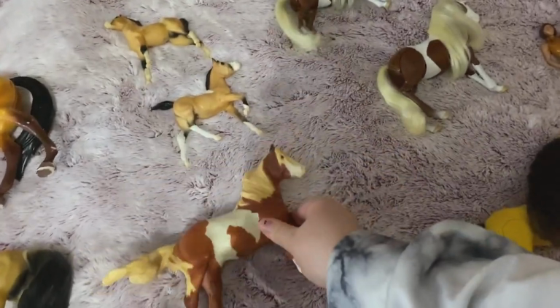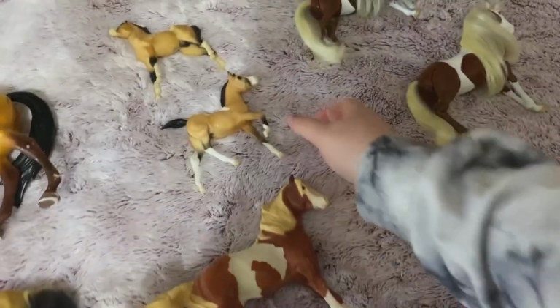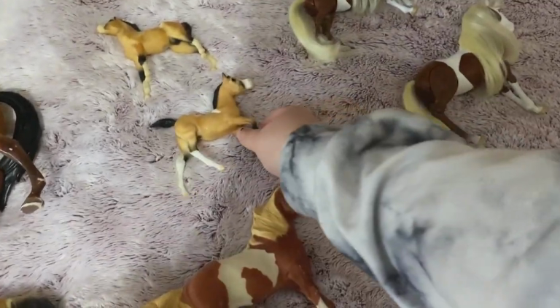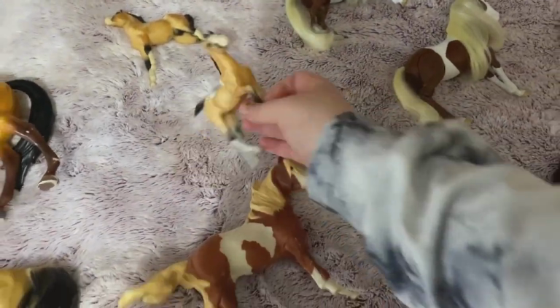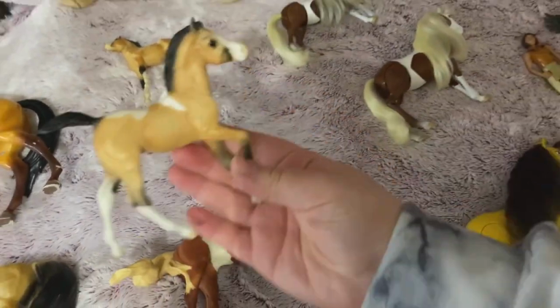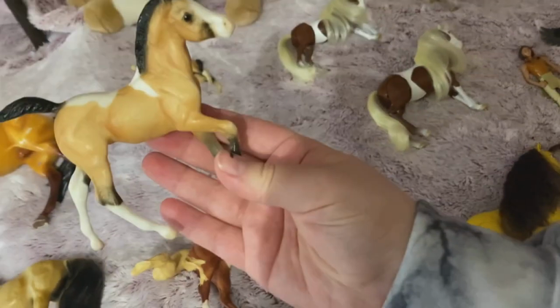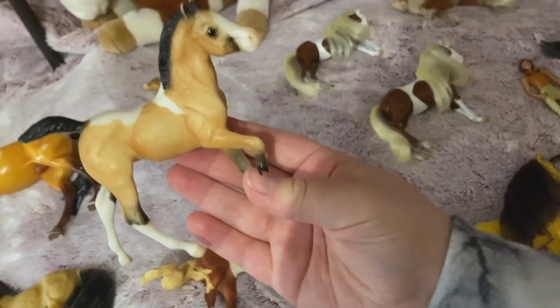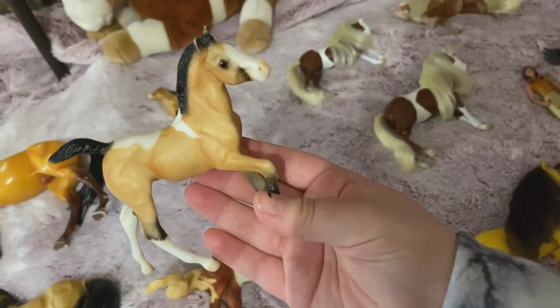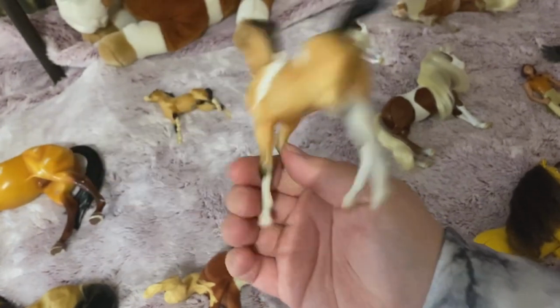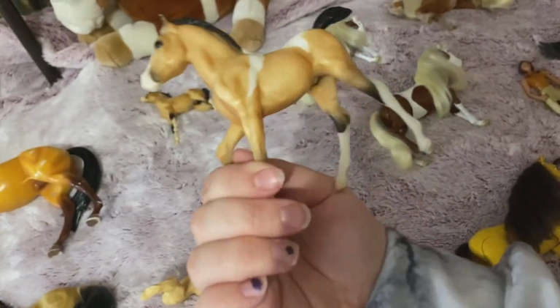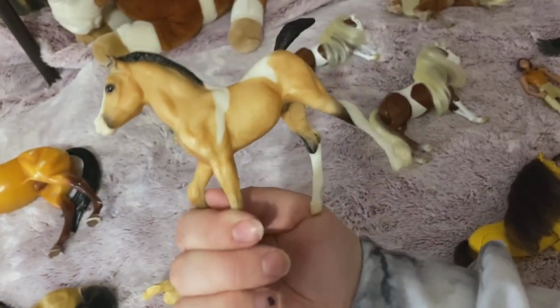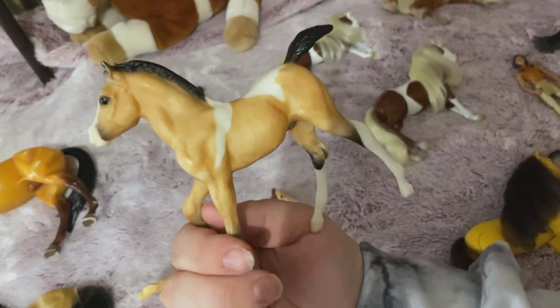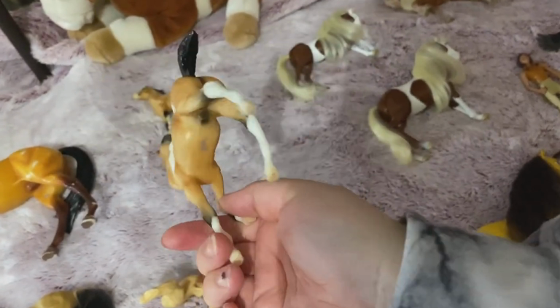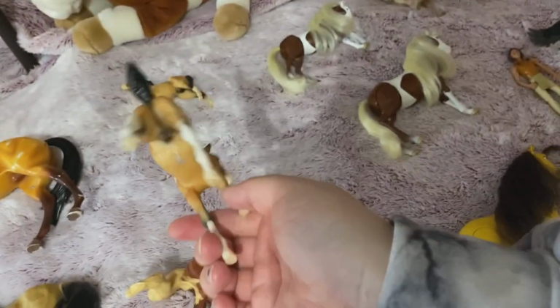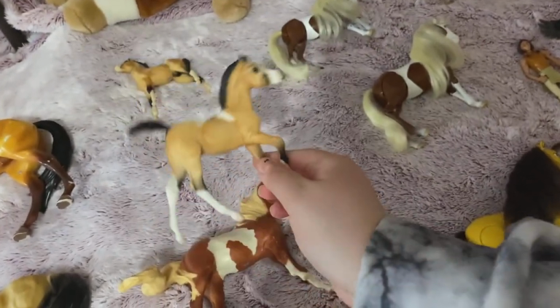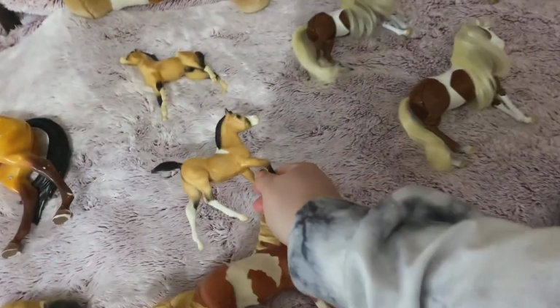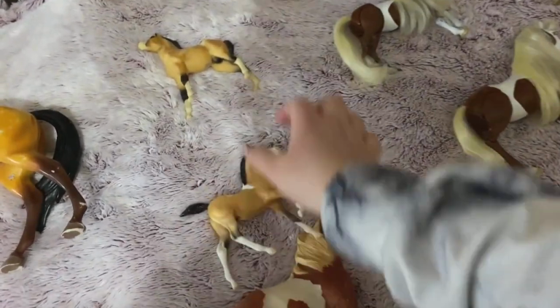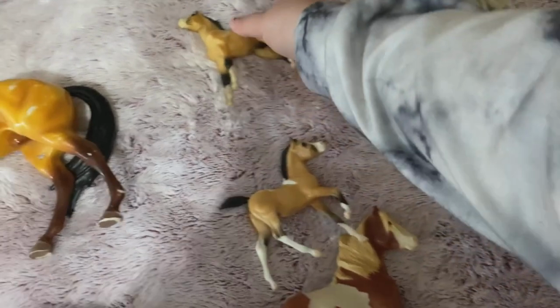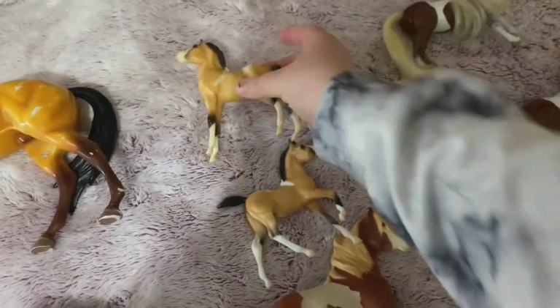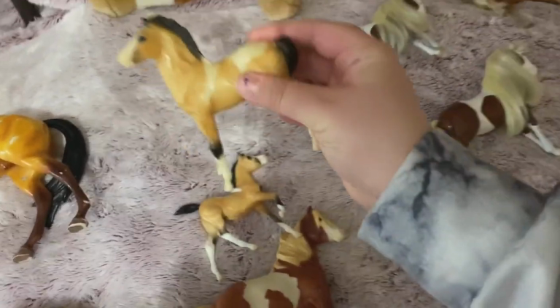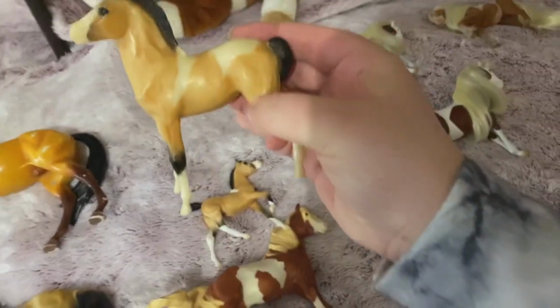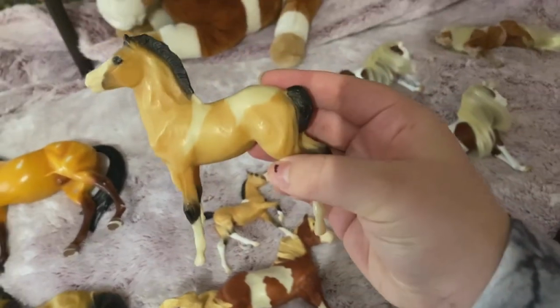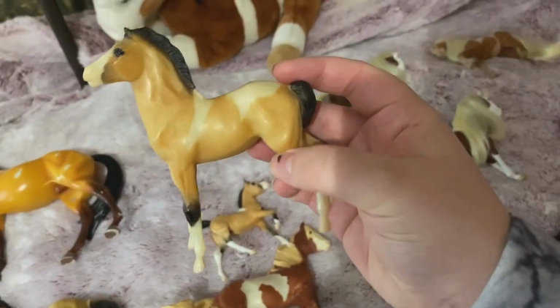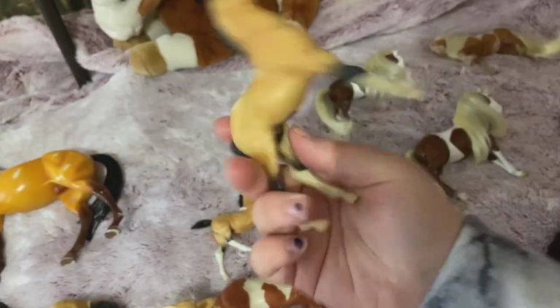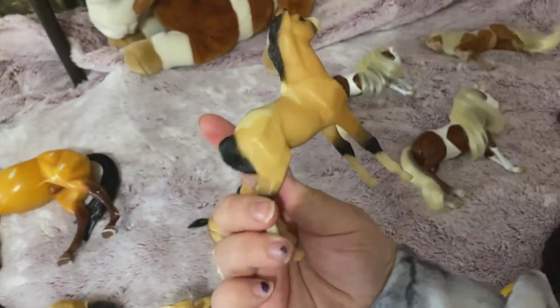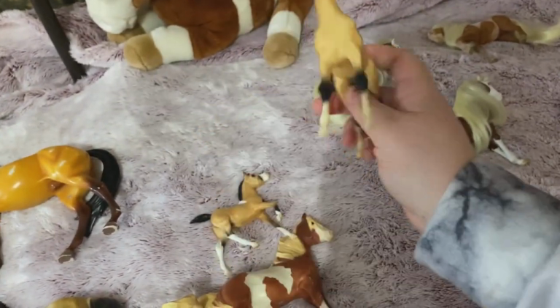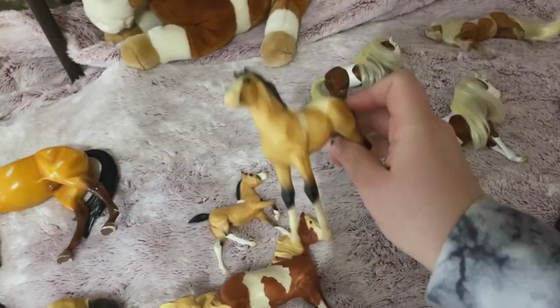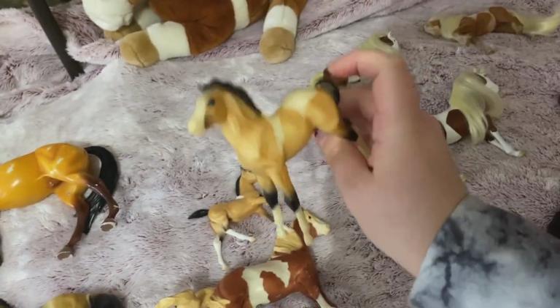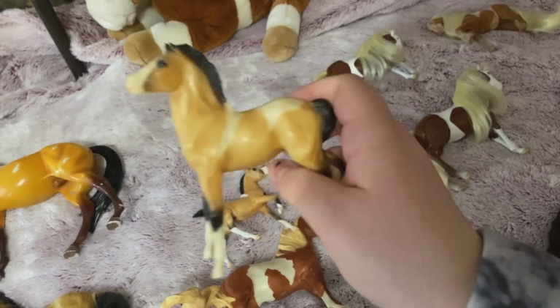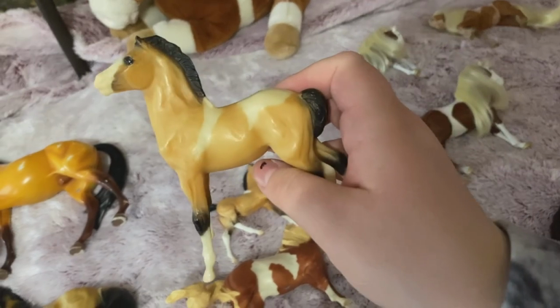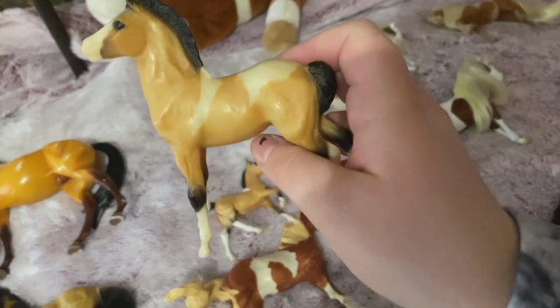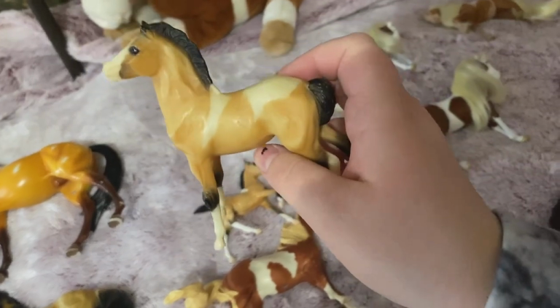Then we have Storm, and then we have the other Storm. This one's like heavier by the way — I don't know why.